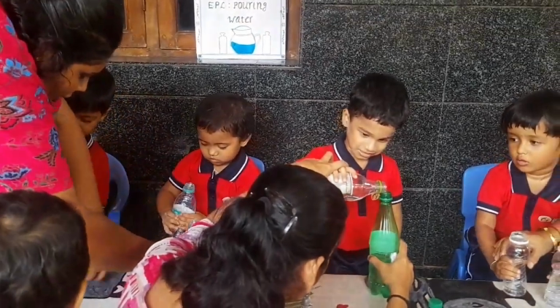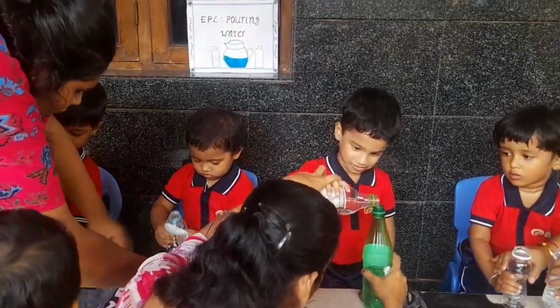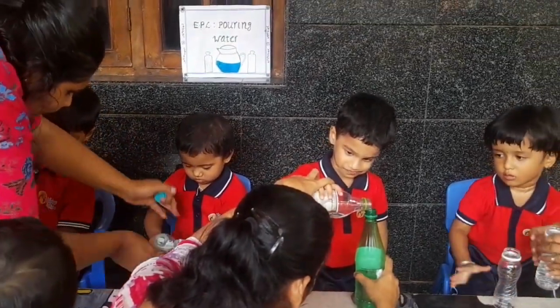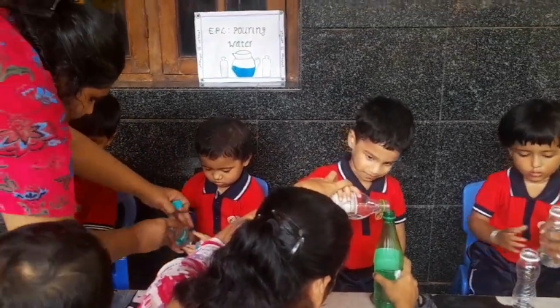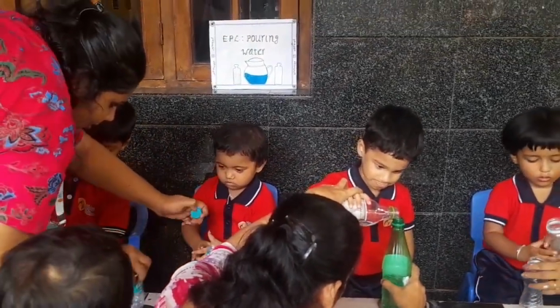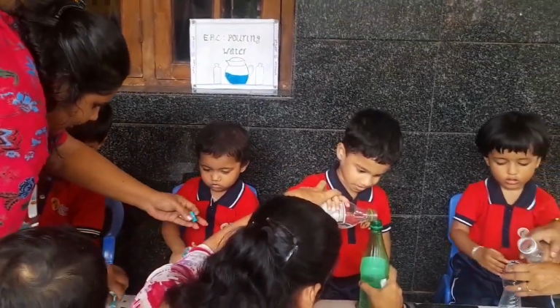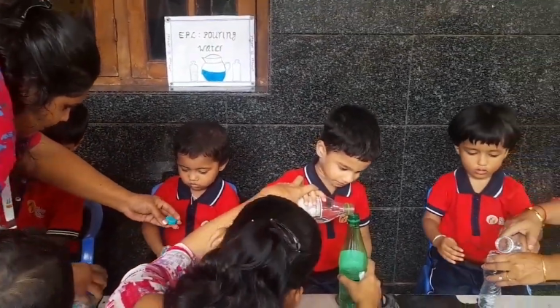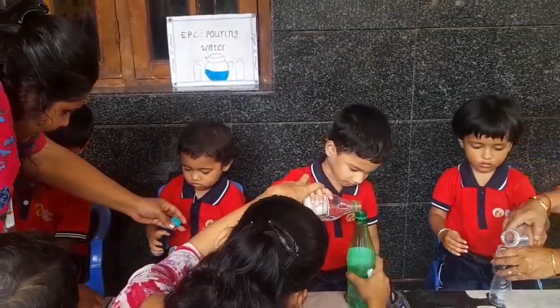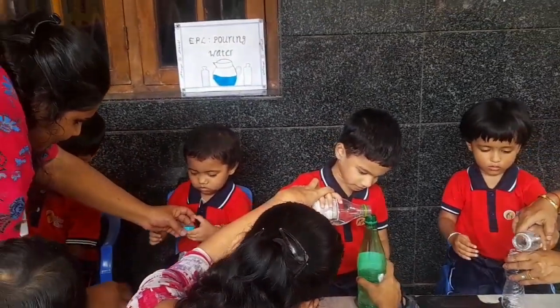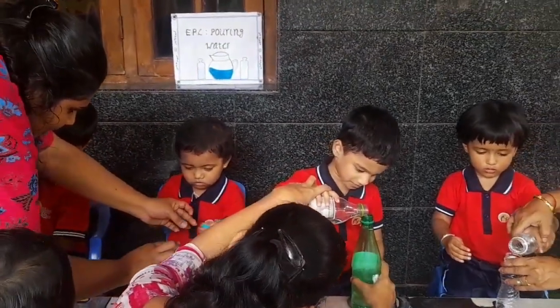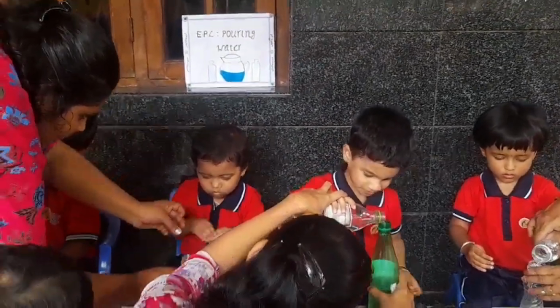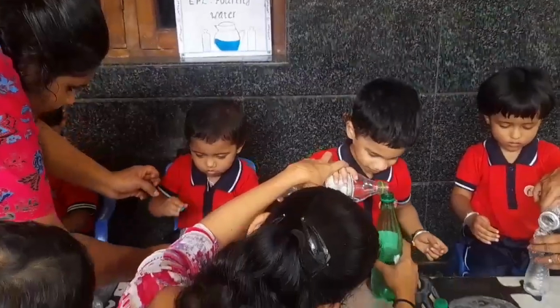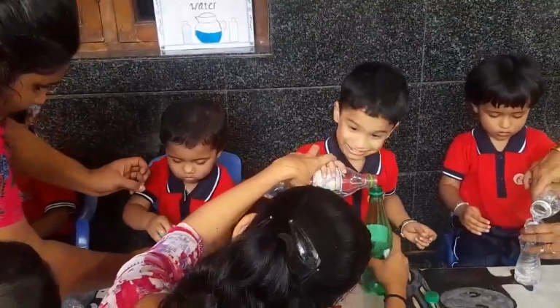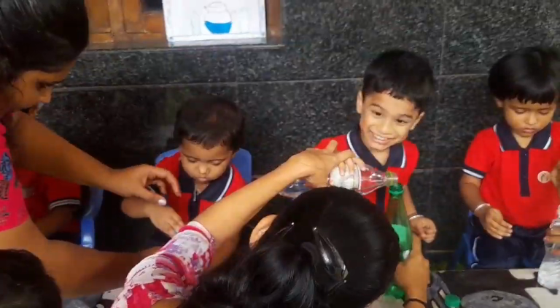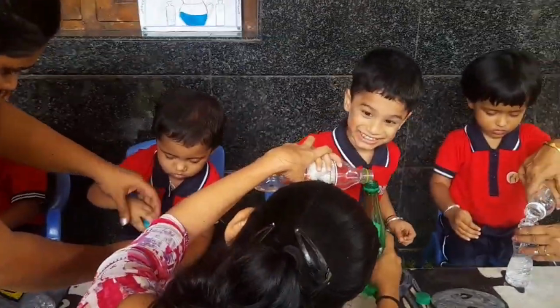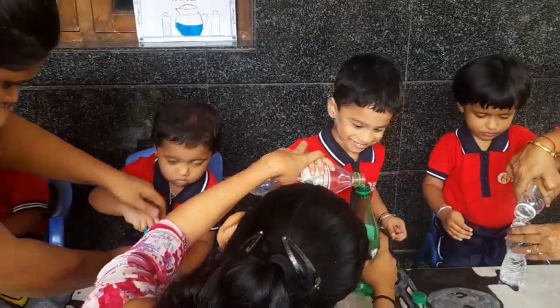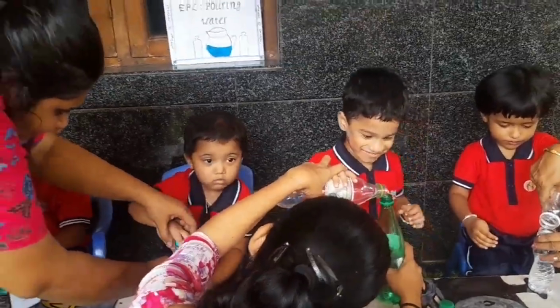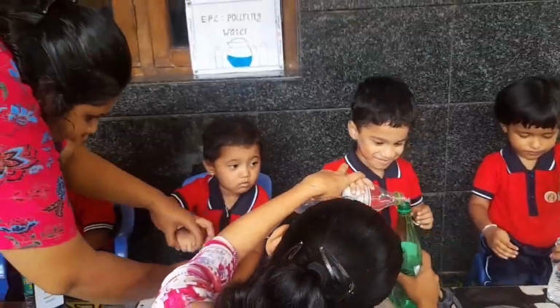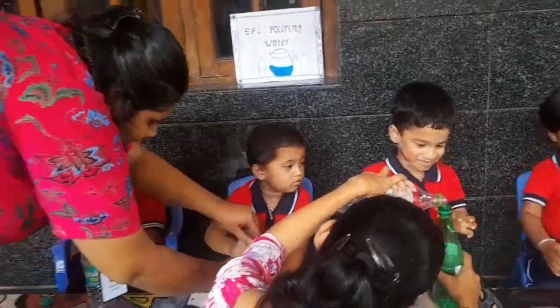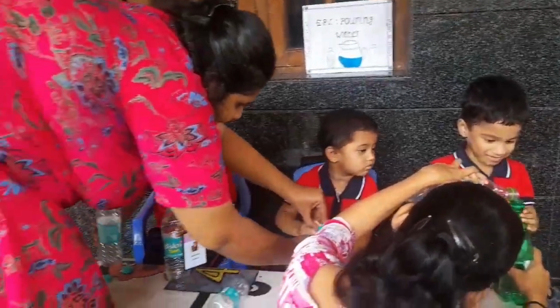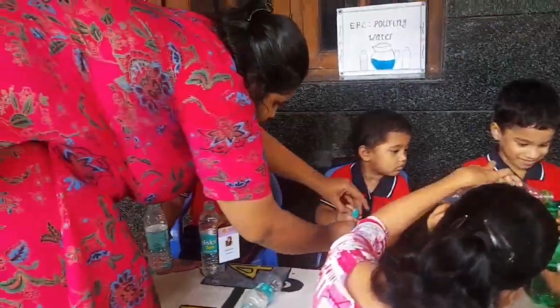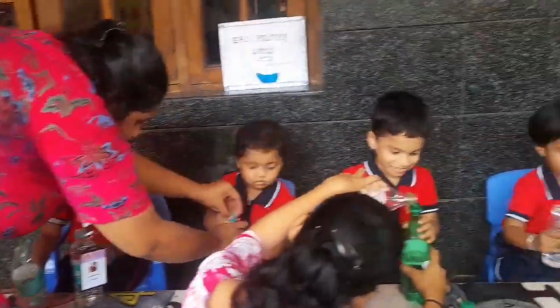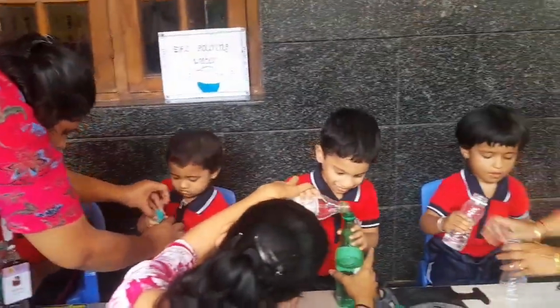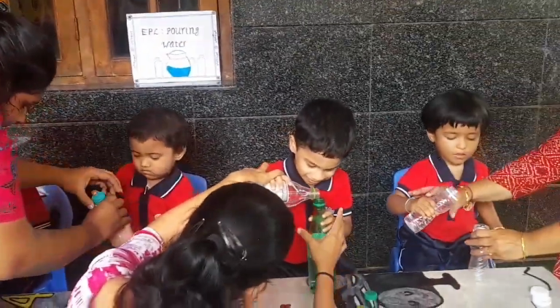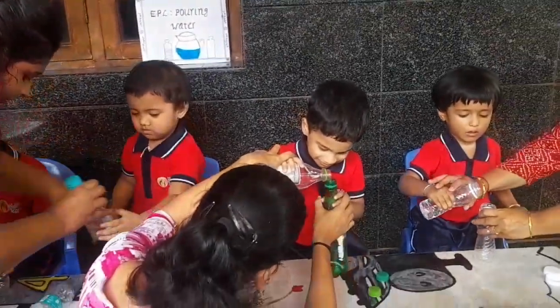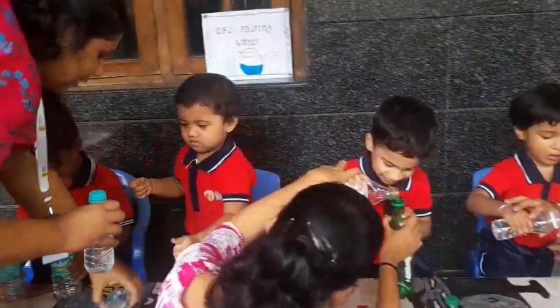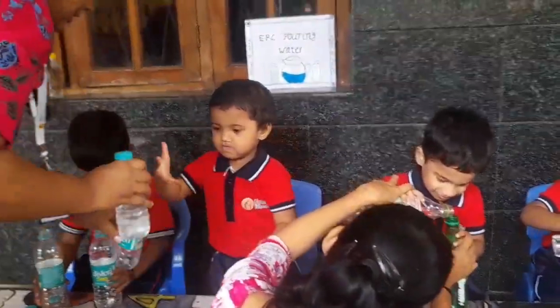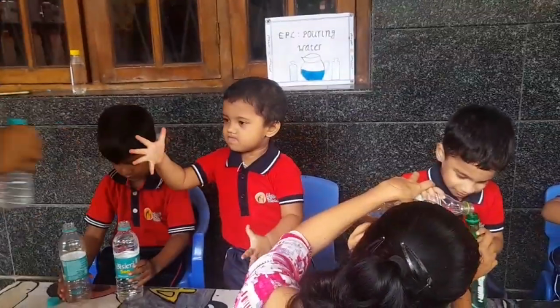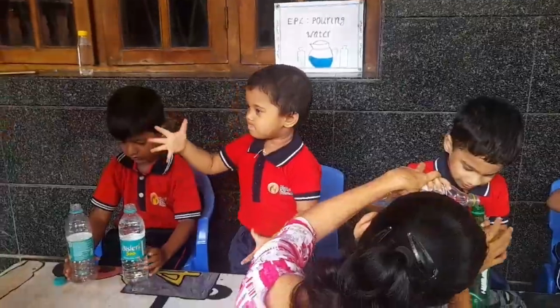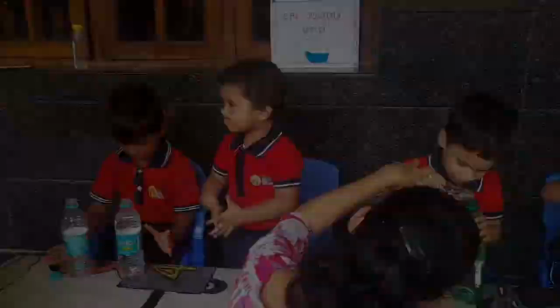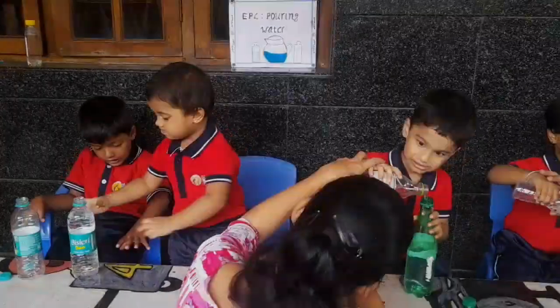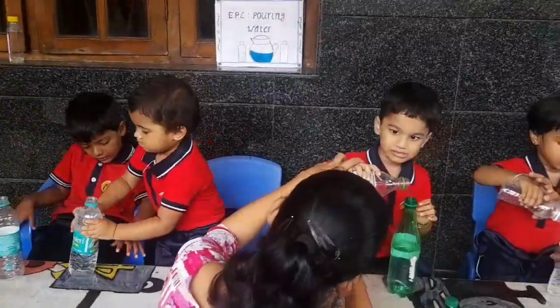Now close the lid. Close the lid. Close. Yeah. Very good. Now pour it full up and pour it full.